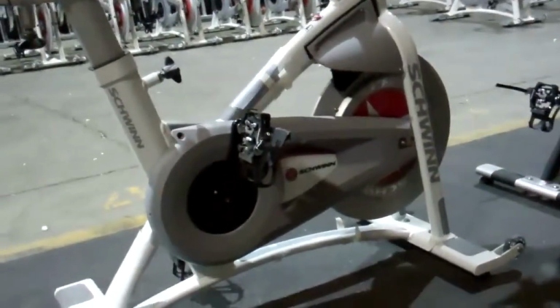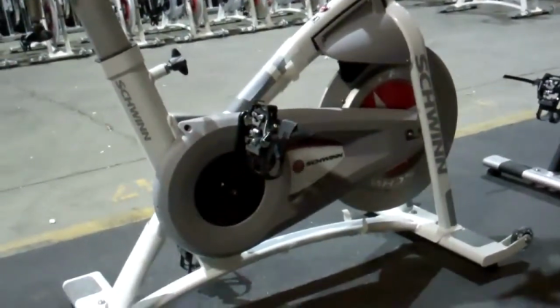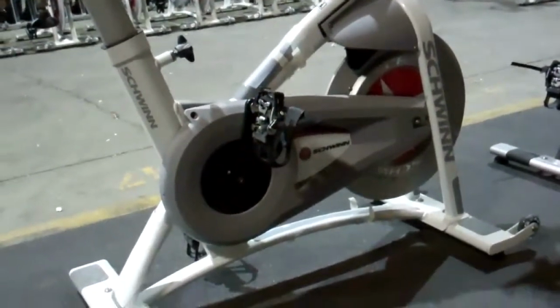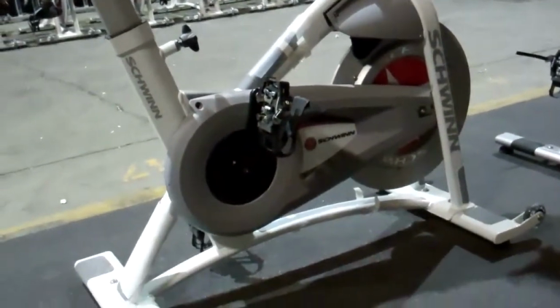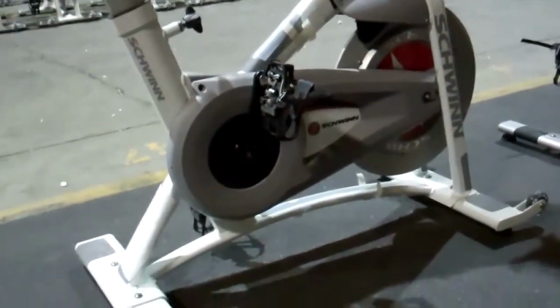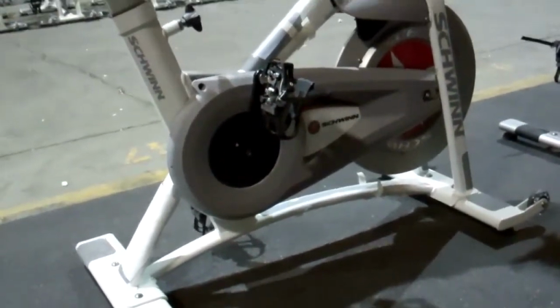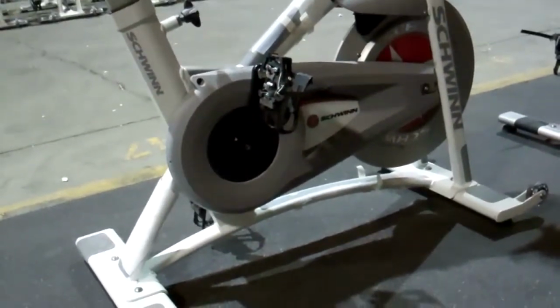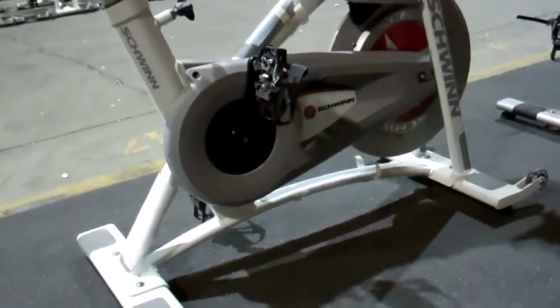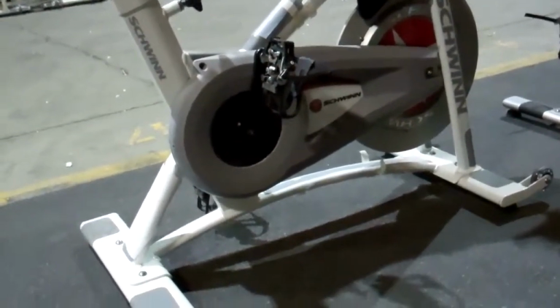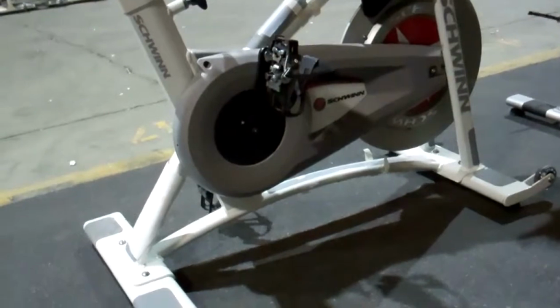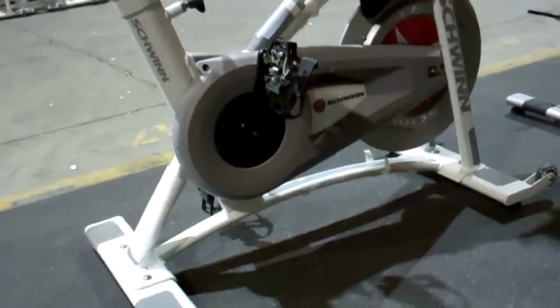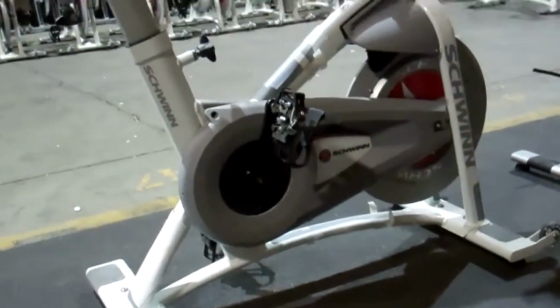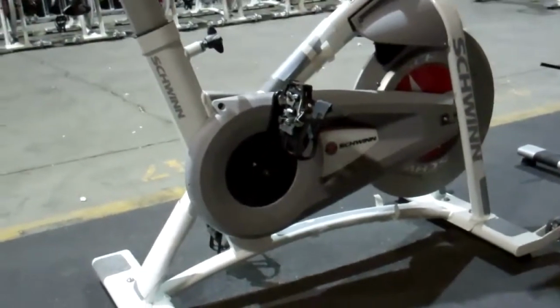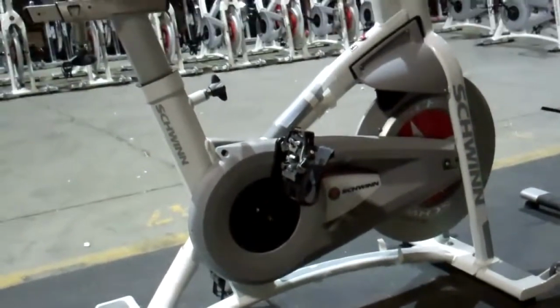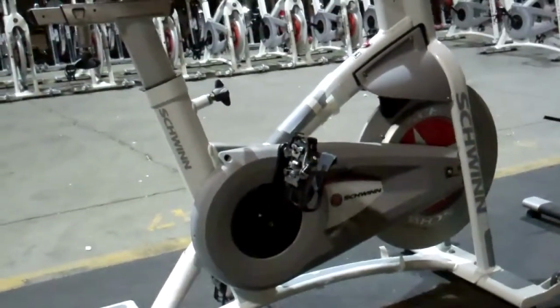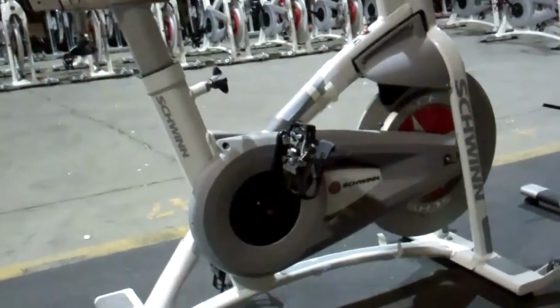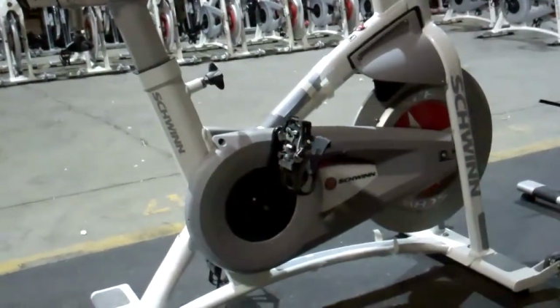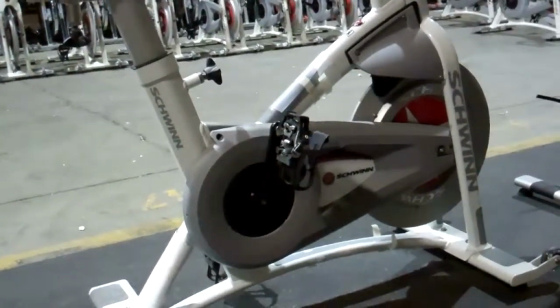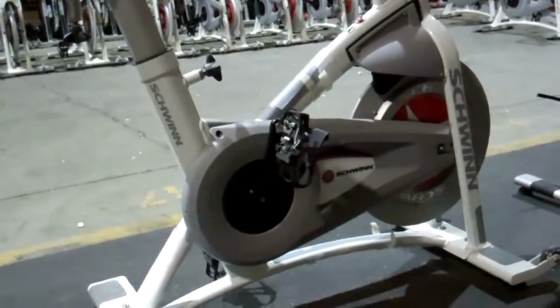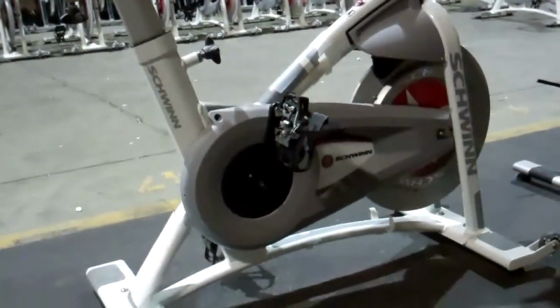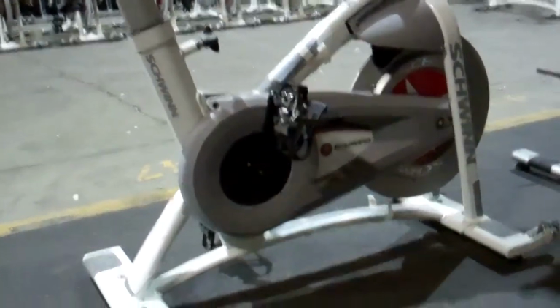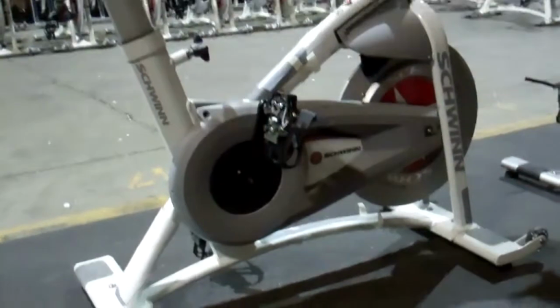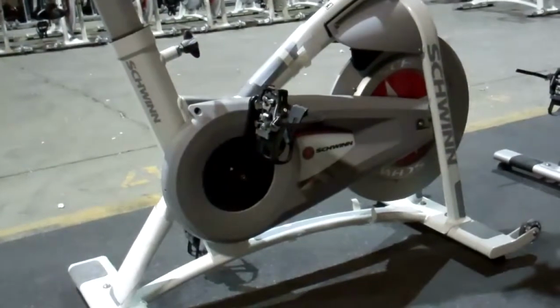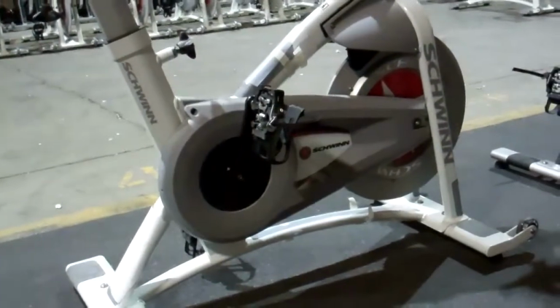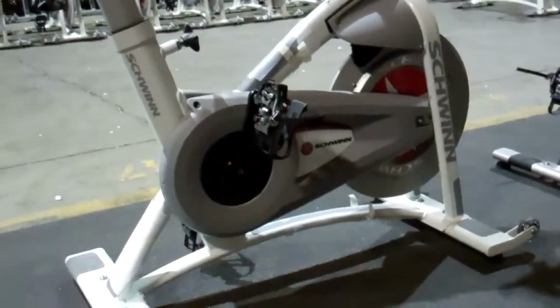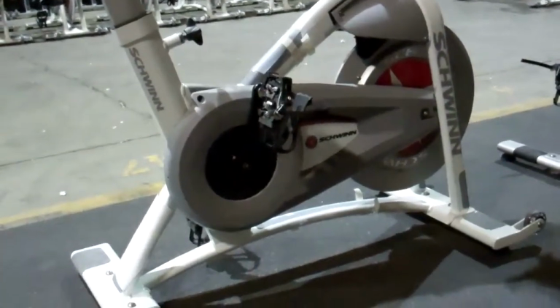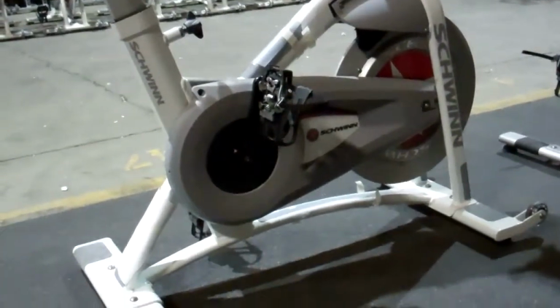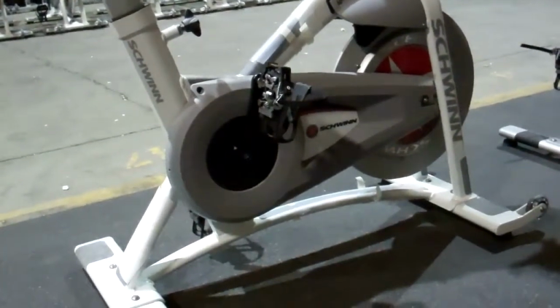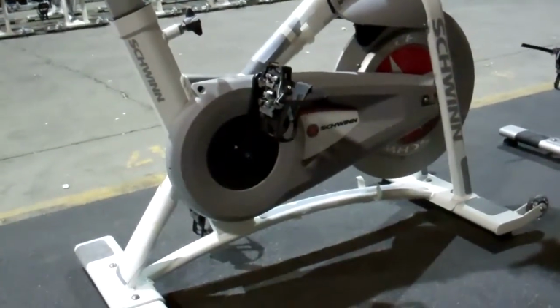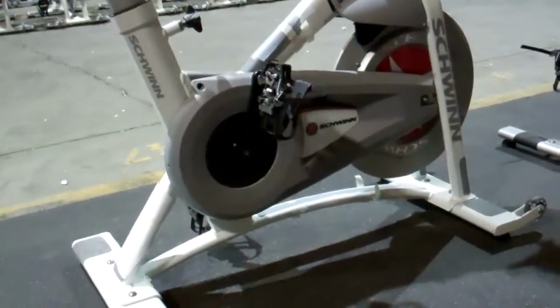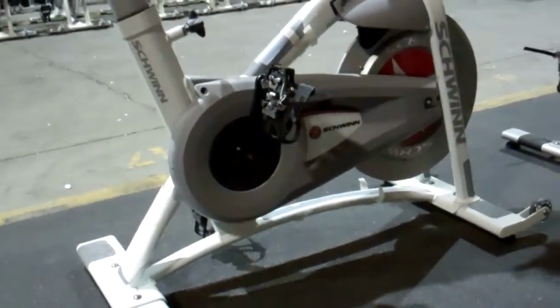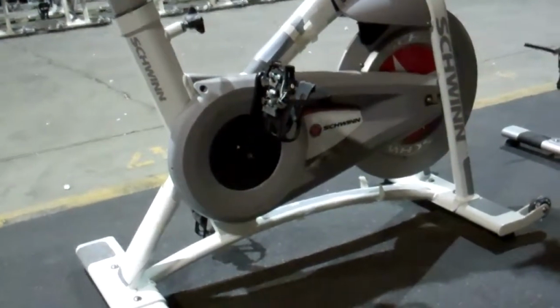One of the things that drives me nuts is the way that these fitness equipment companies throw around the term 'refurbished.' Or they'll say the bike's been cleaned and serviced, or it's been cleaned and inspected — which means nothing.